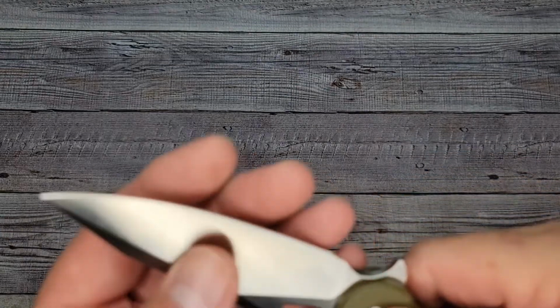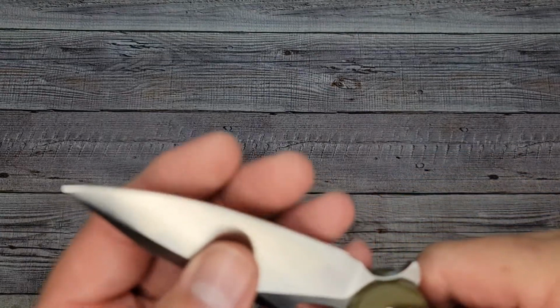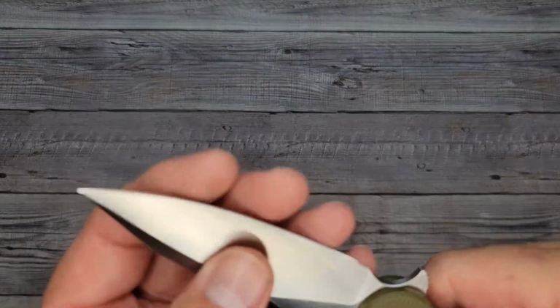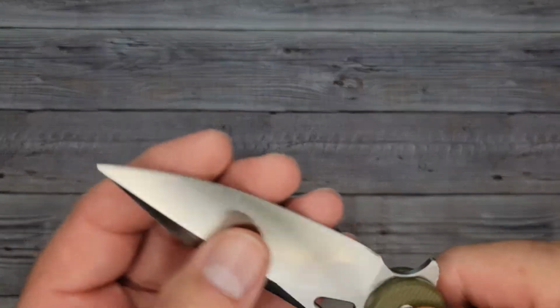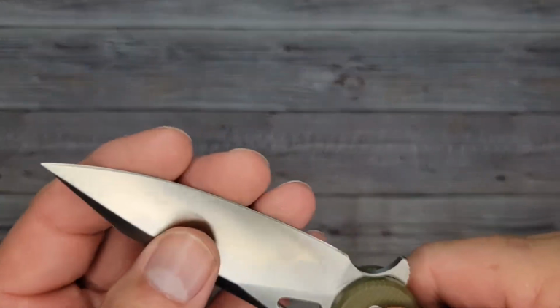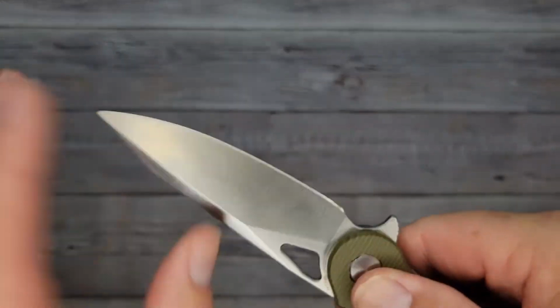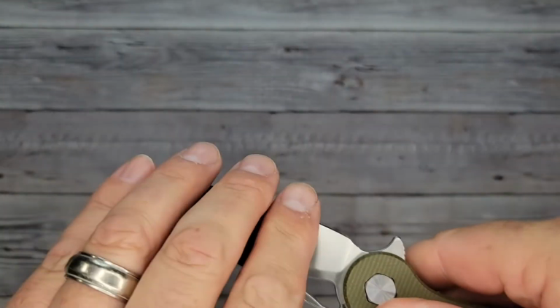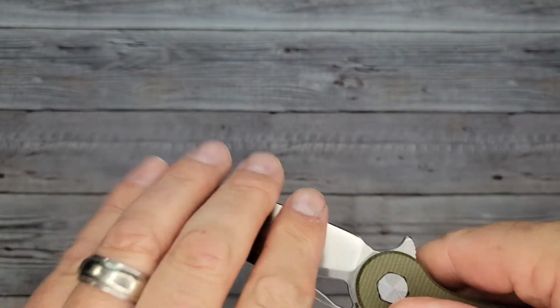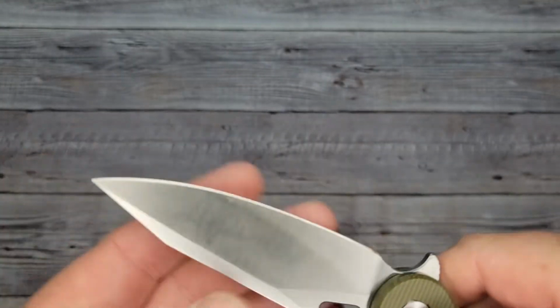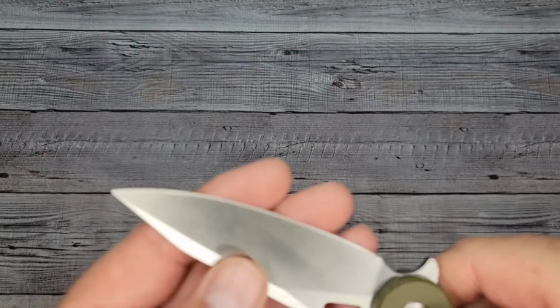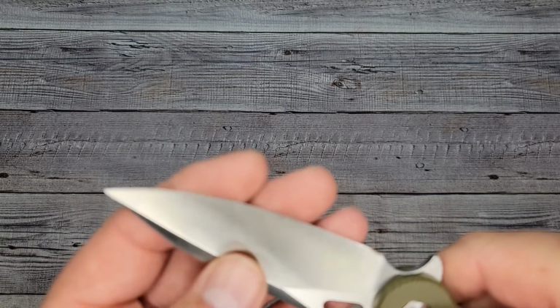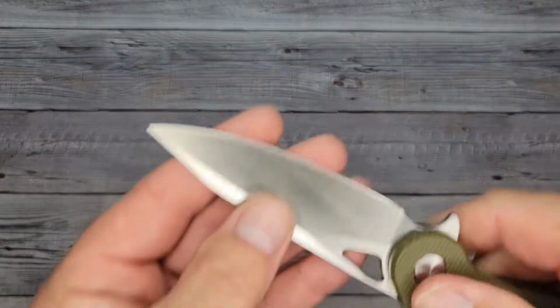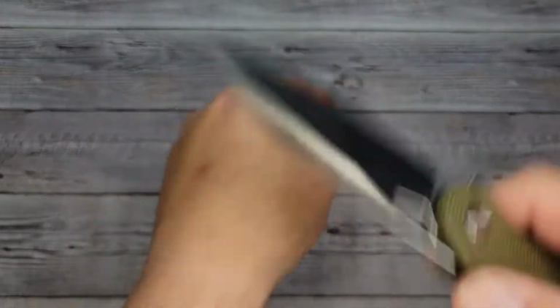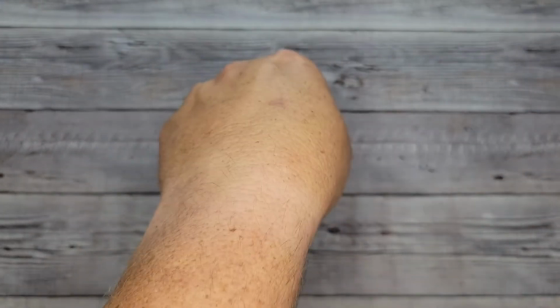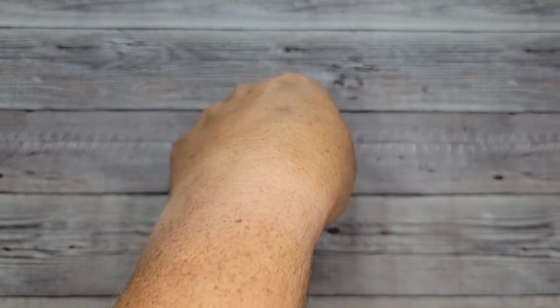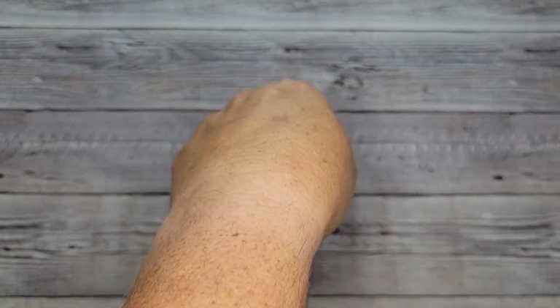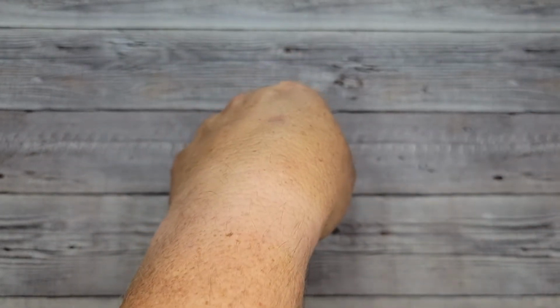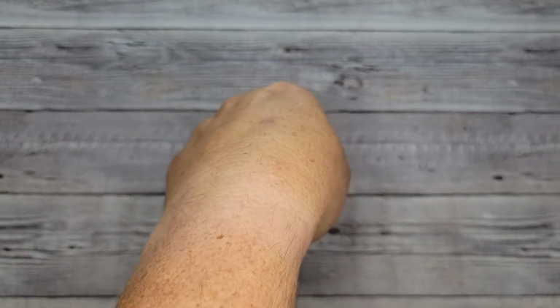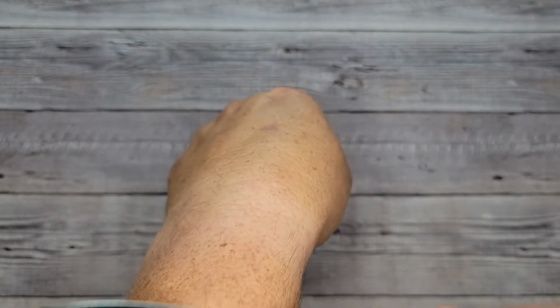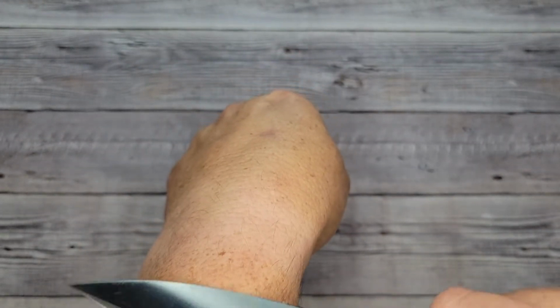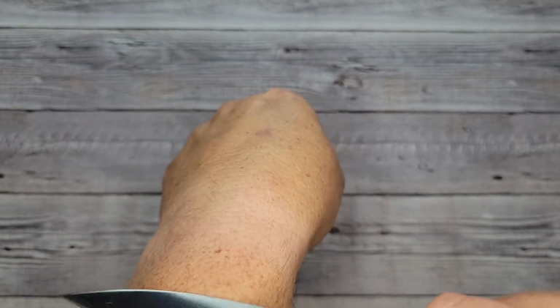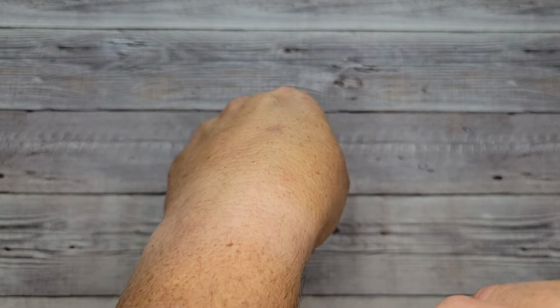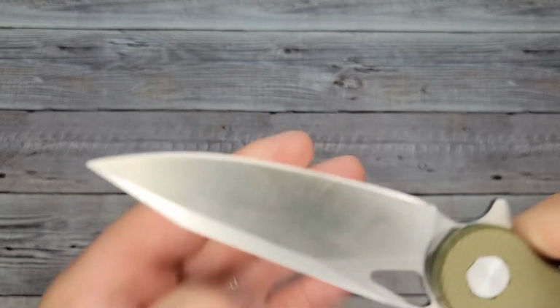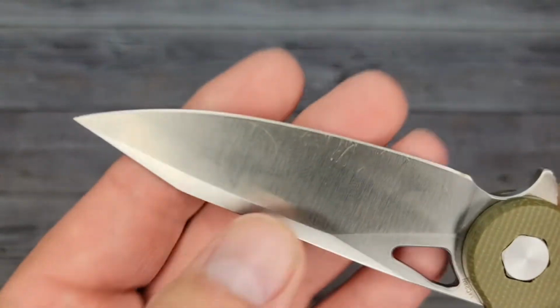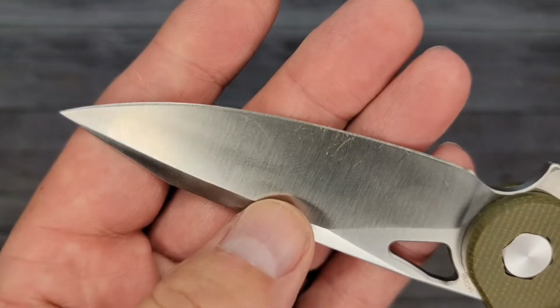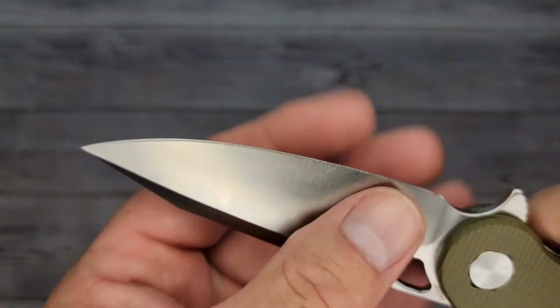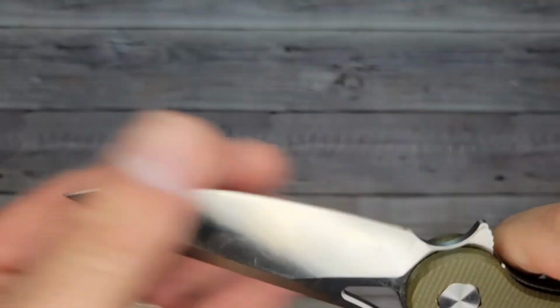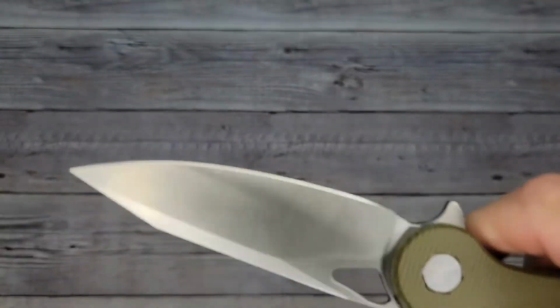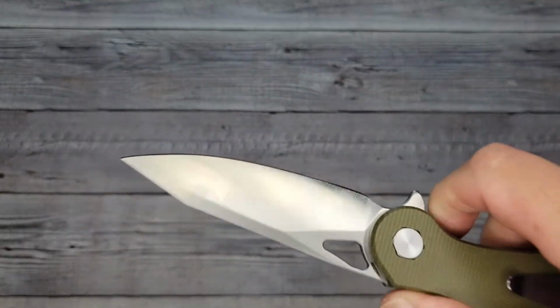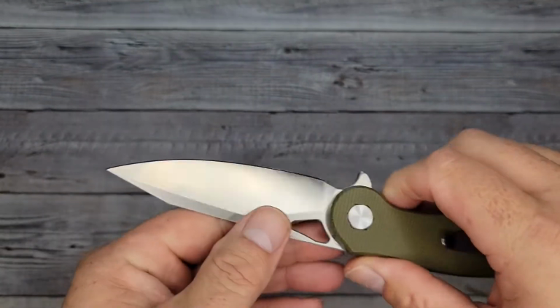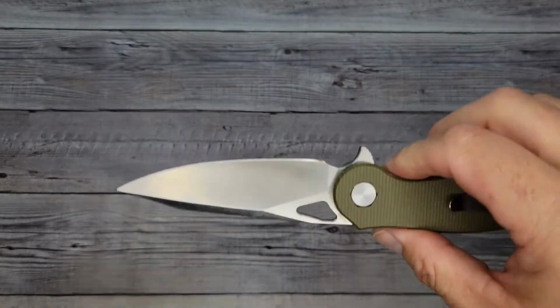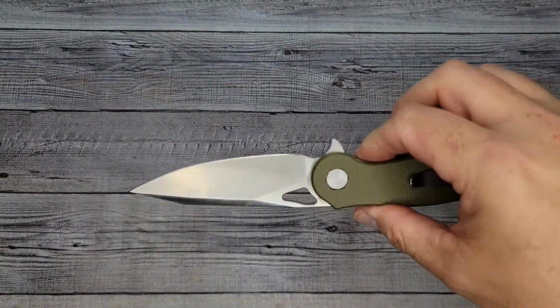Does it feel sharp? It feels kind of sharp, doesn't feel too bad — that actually feels kind of impressive. It took hair off my arm. That's pretty good. So you've got a sharp knife.